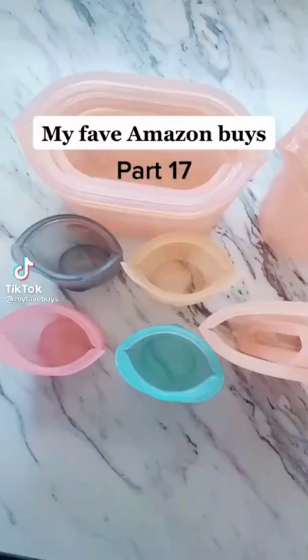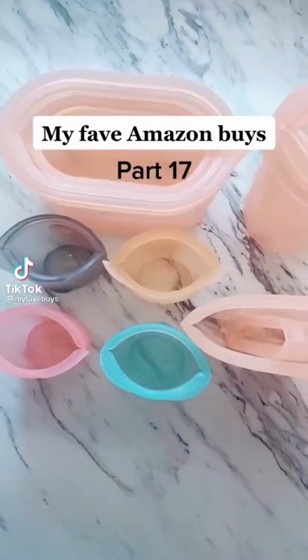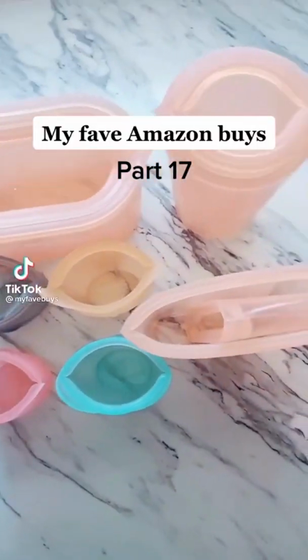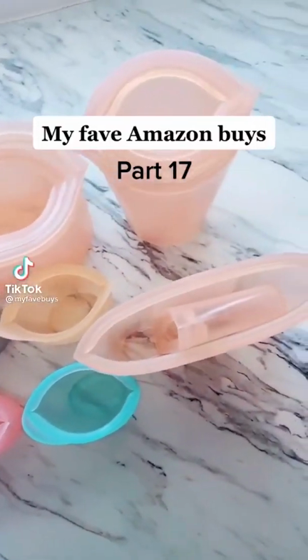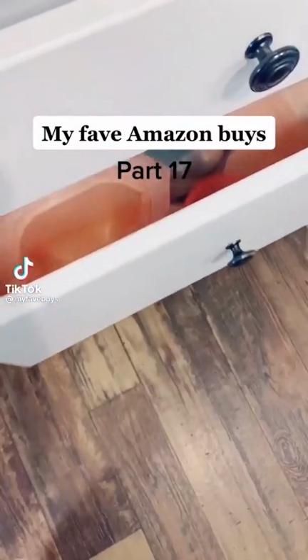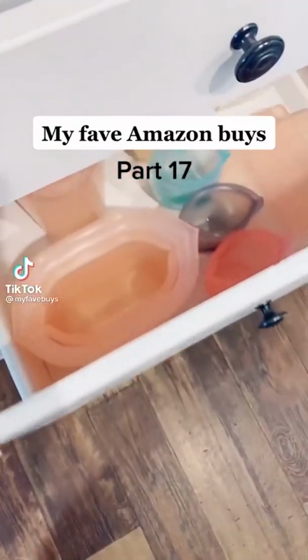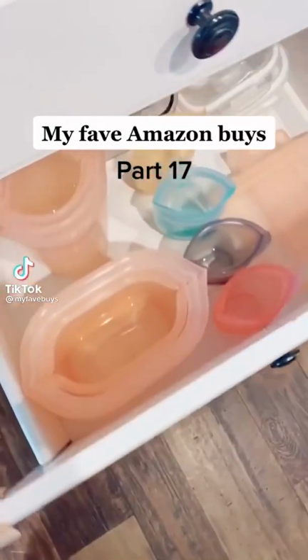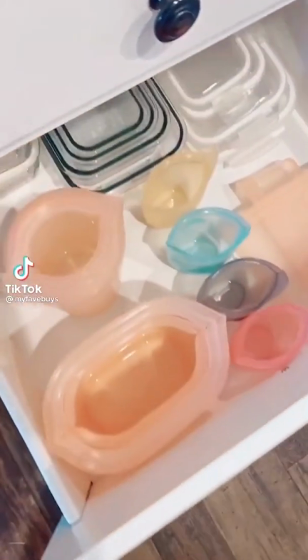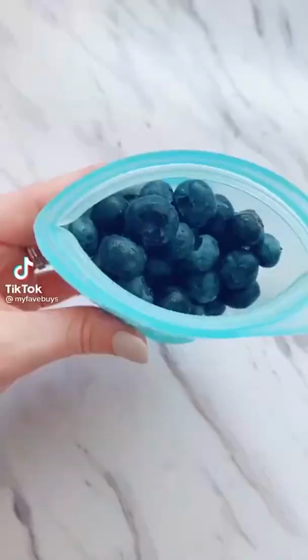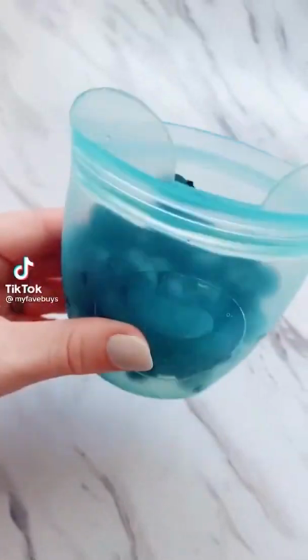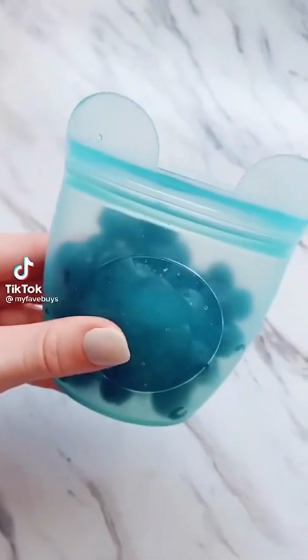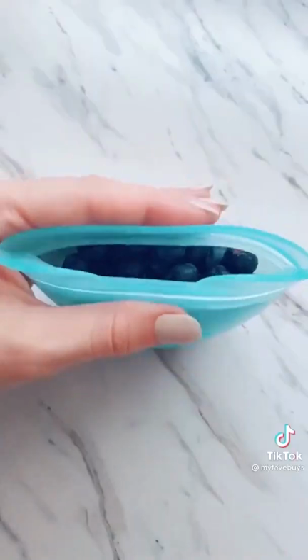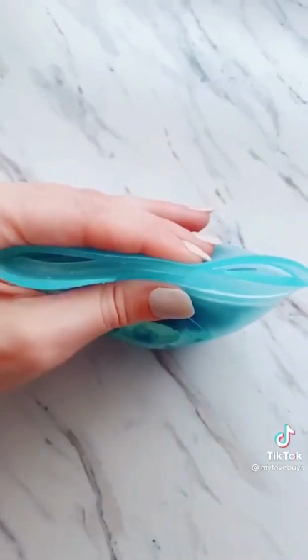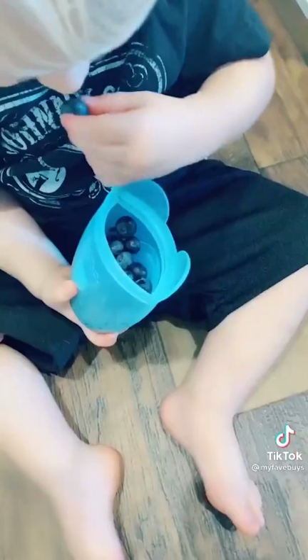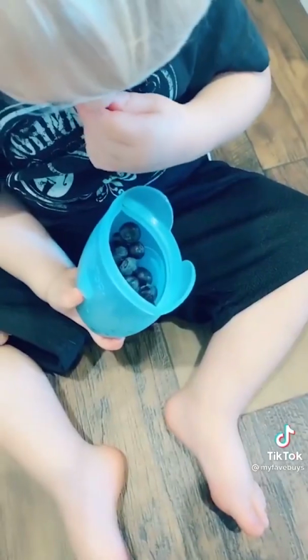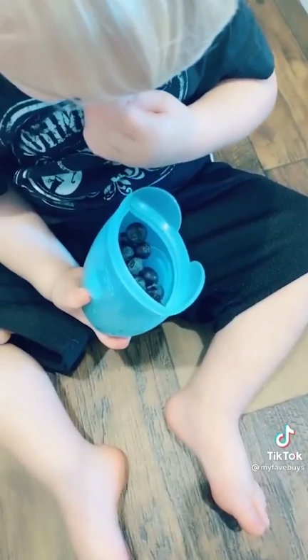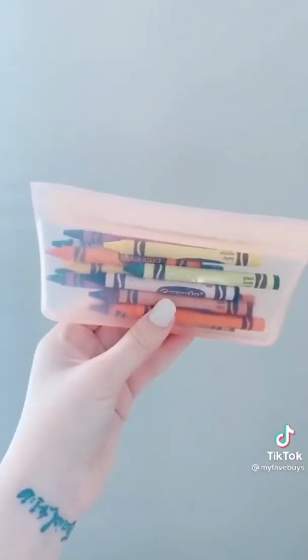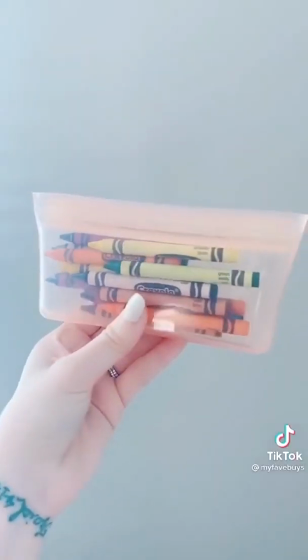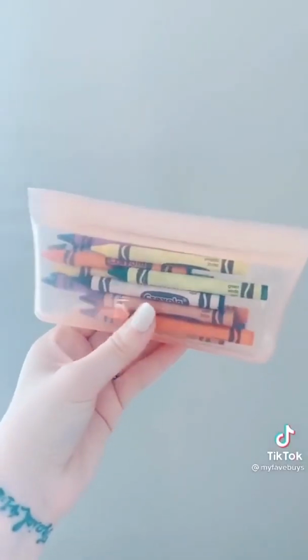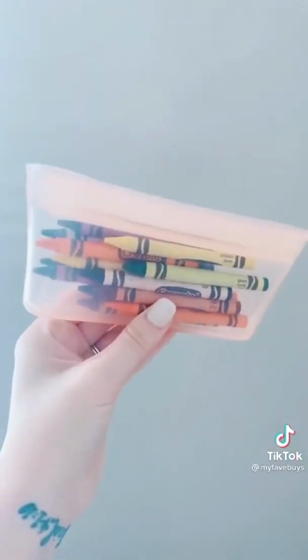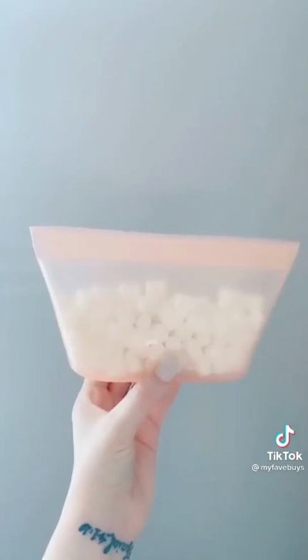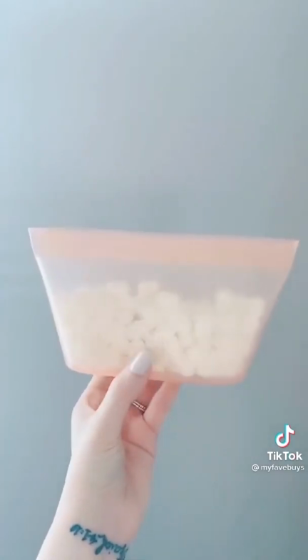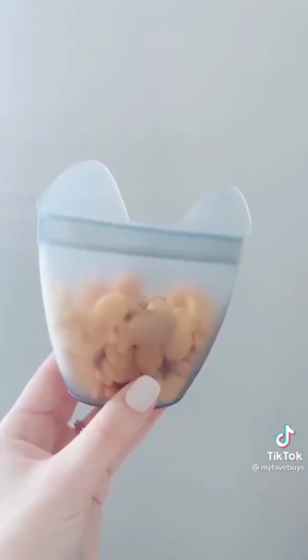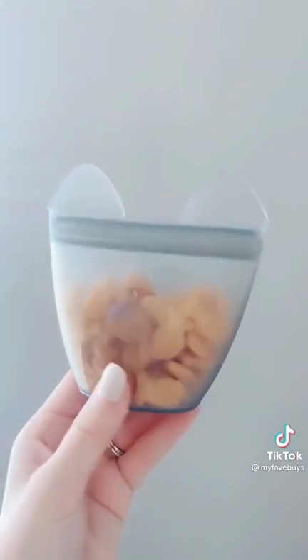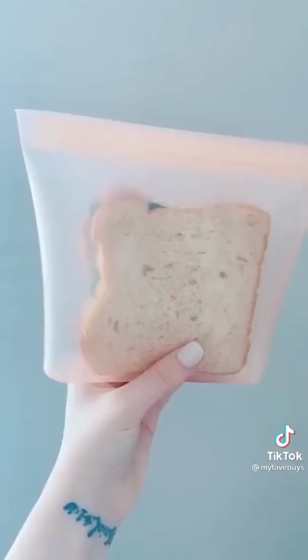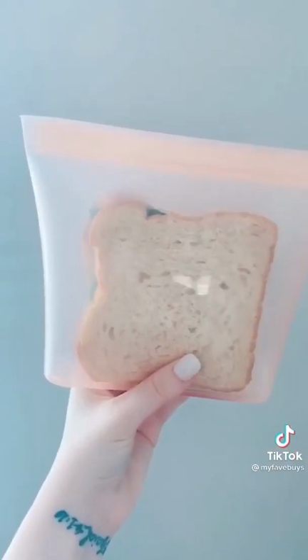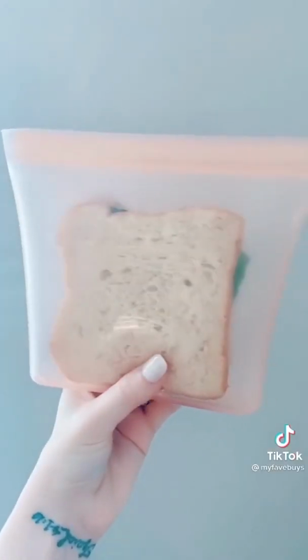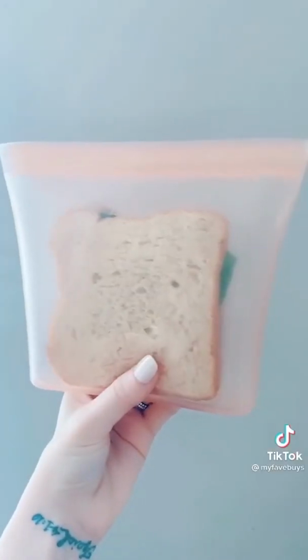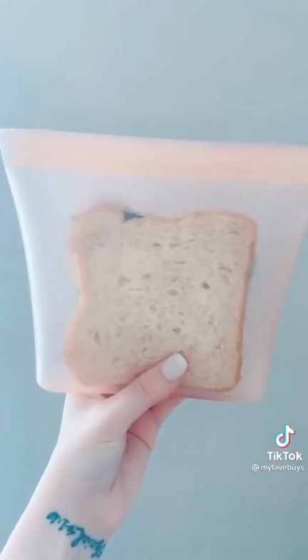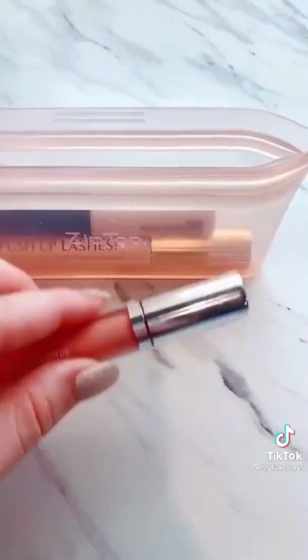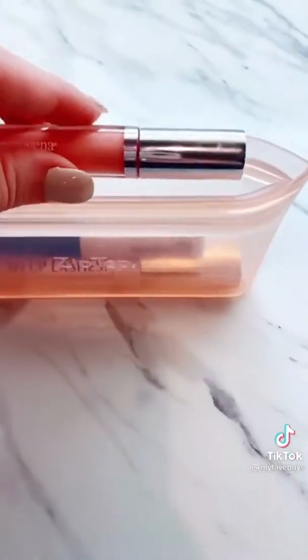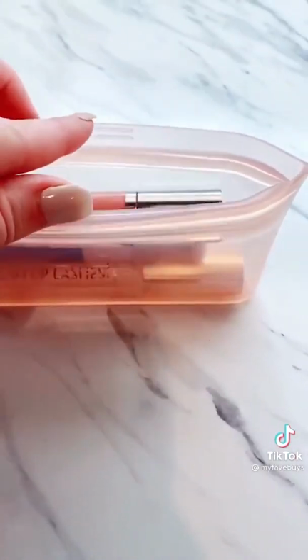My favorite Amazon buys part 17. Zip tops are a staple in my house and replace all plastic bags and containers. They are dishwasher, freezer, and microwave safe. They're free from harmful chemicals. I use them for food, toys, makeup, and more. These are available on ziptop.com and of course Amazon.